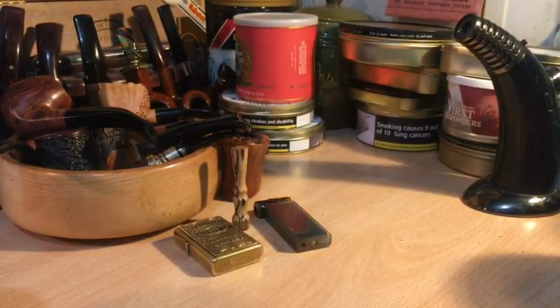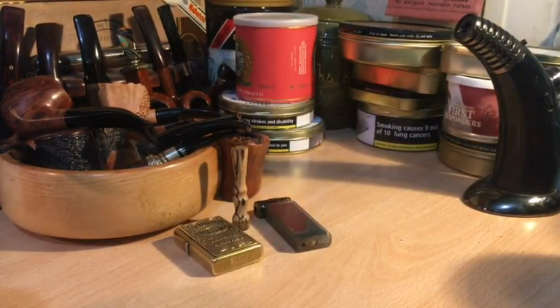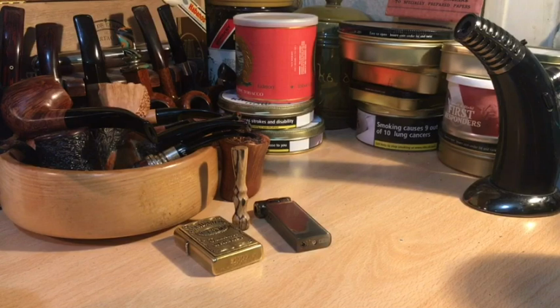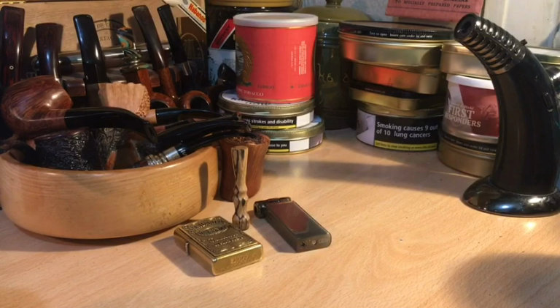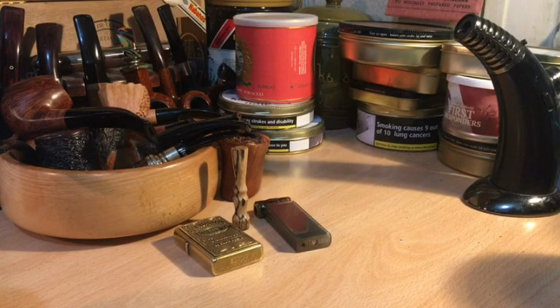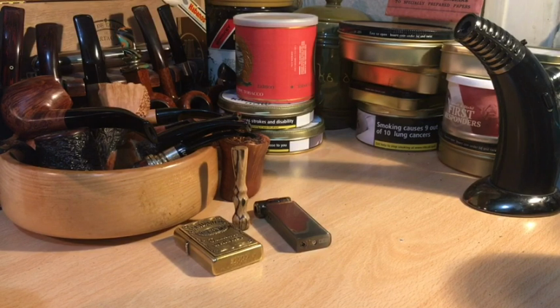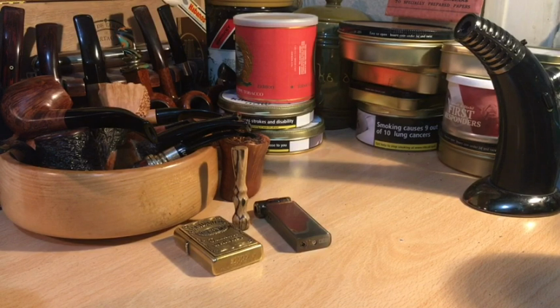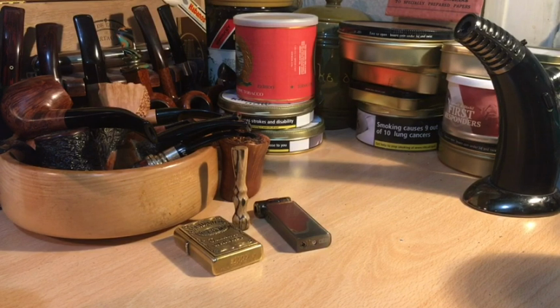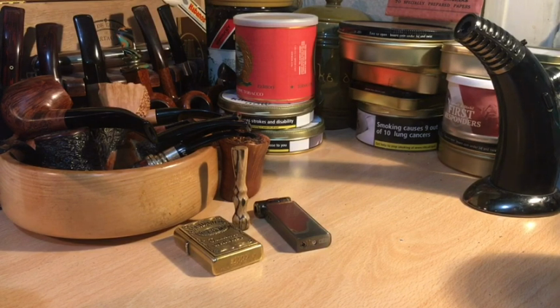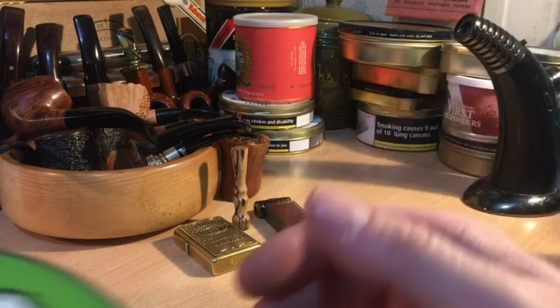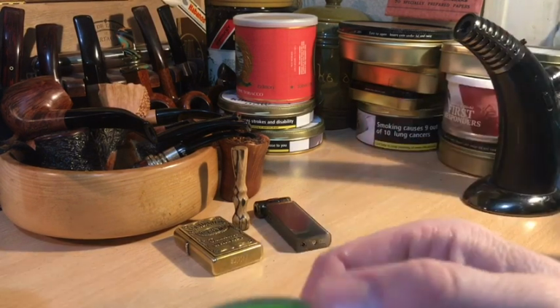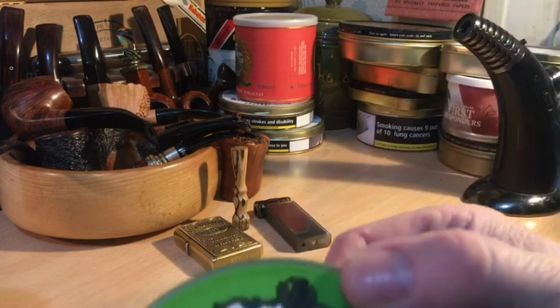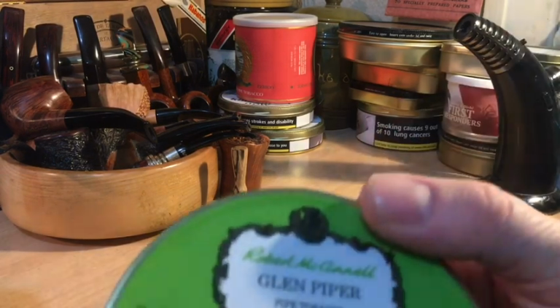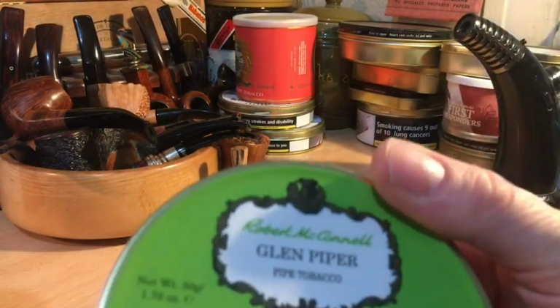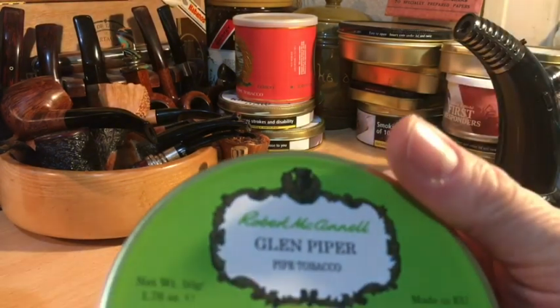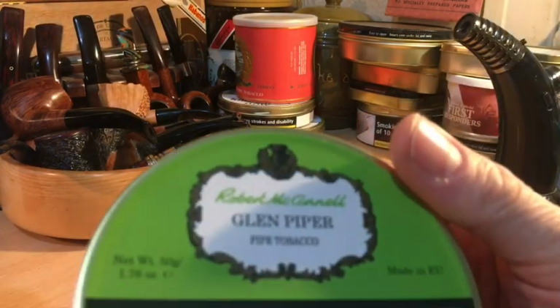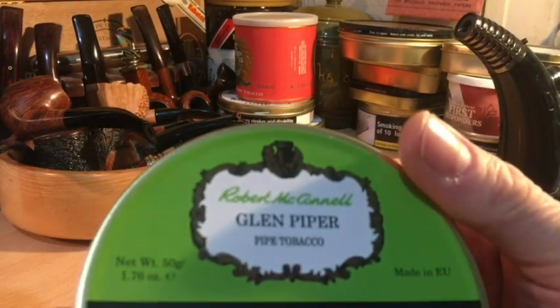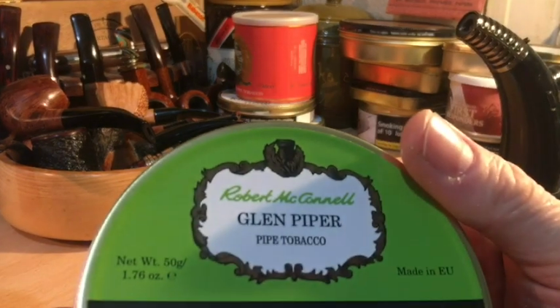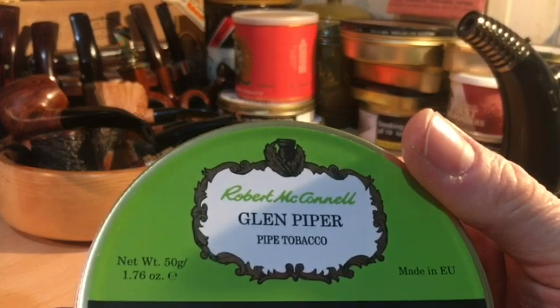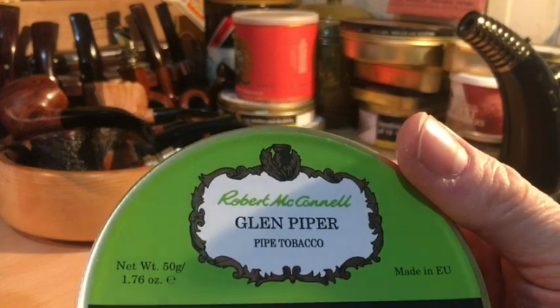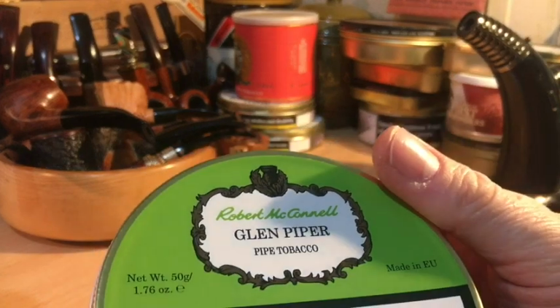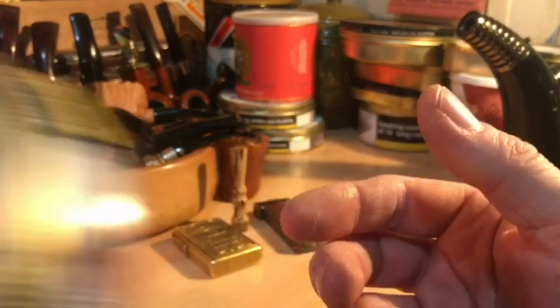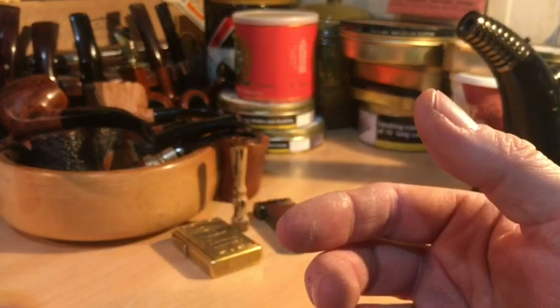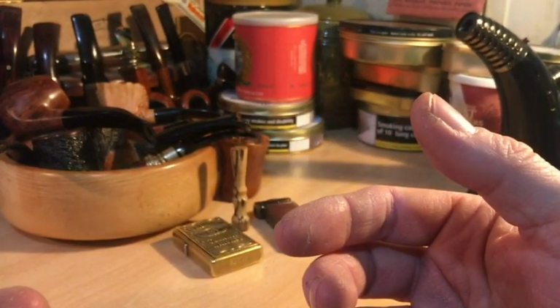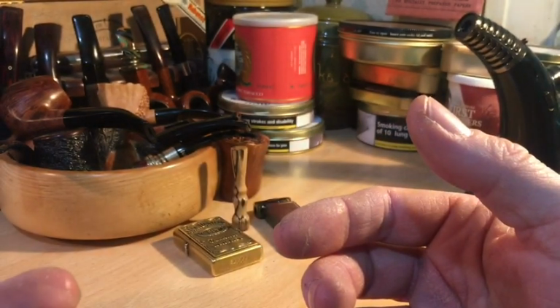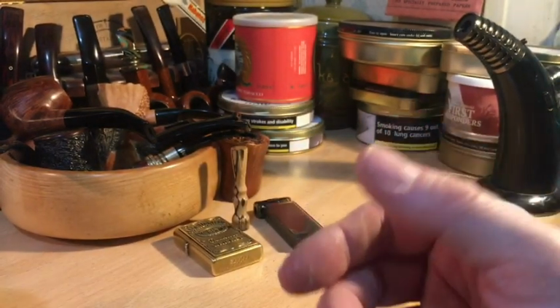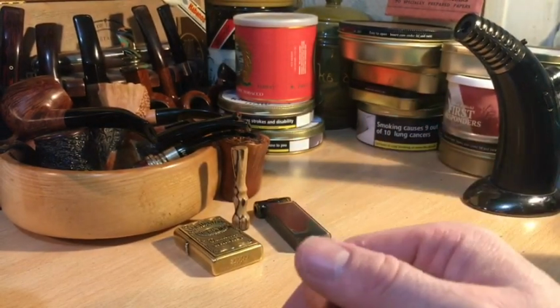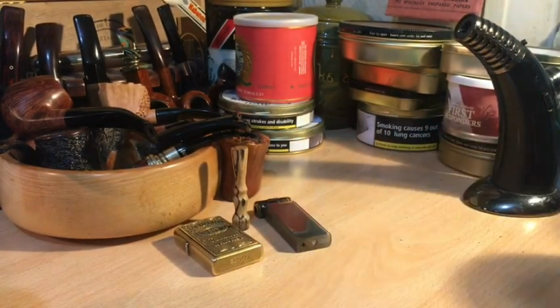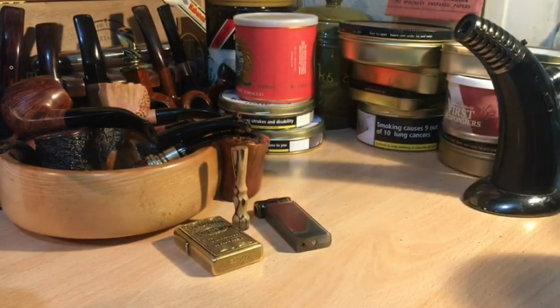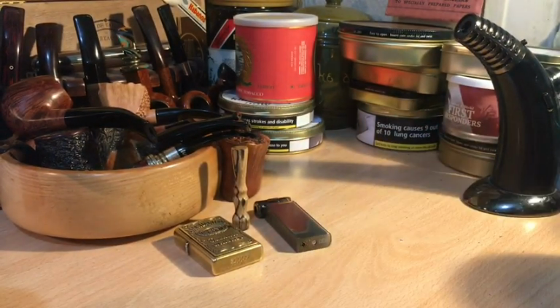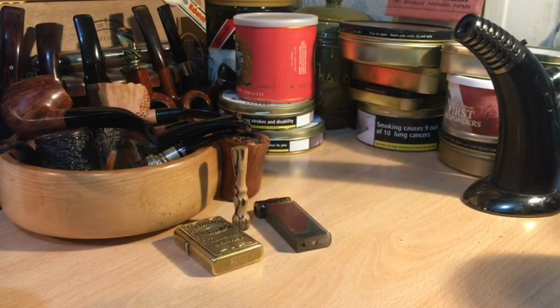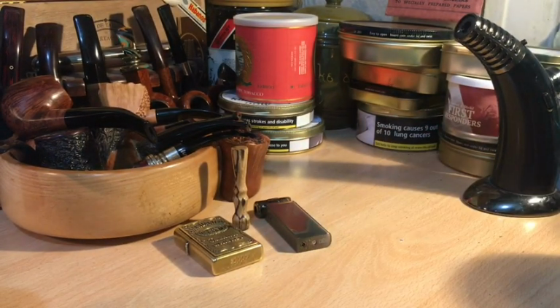I've not smoked this before. I think this is a Virginia with Cavendish as well. I'm going to look that up in a minute, but let's crack it open first of all.